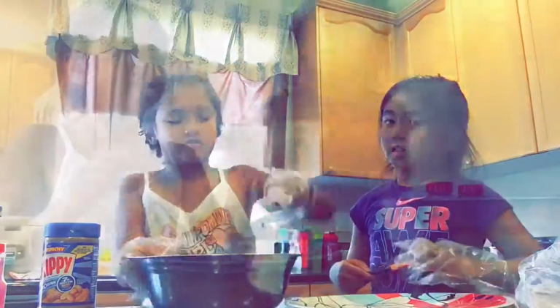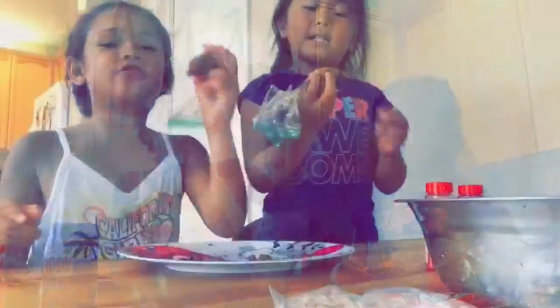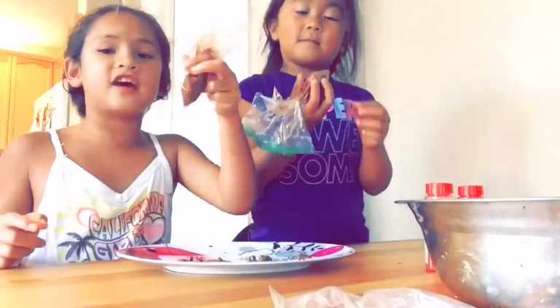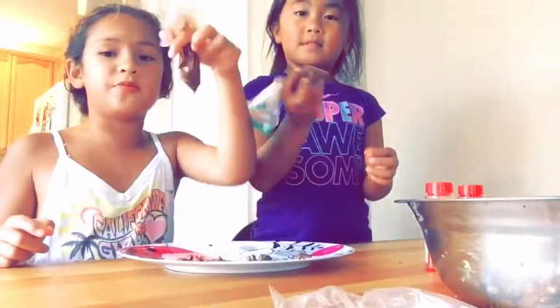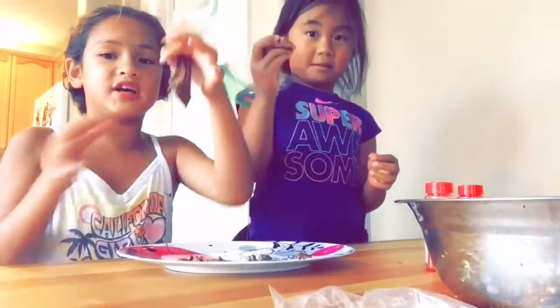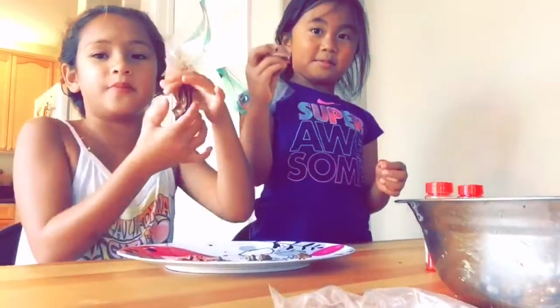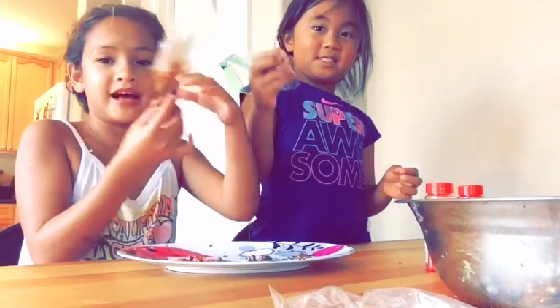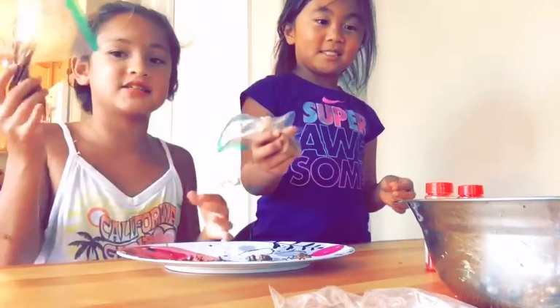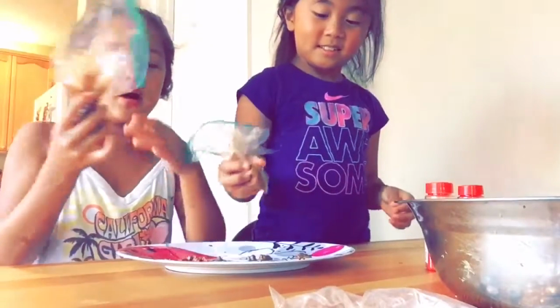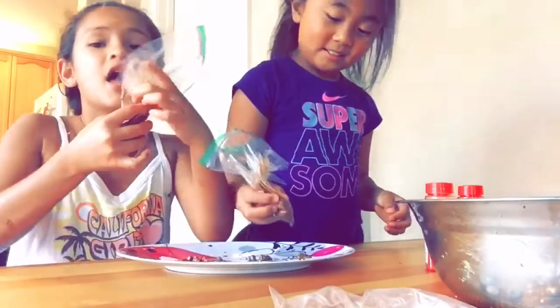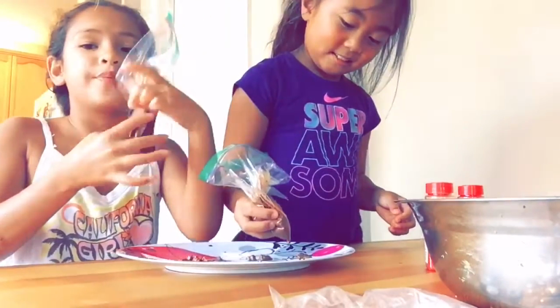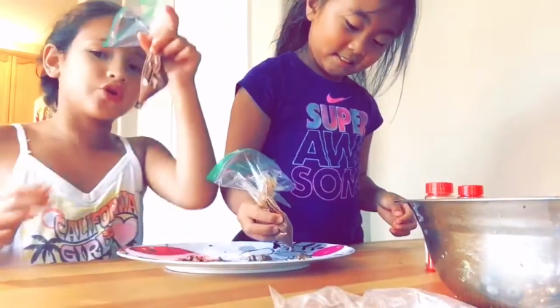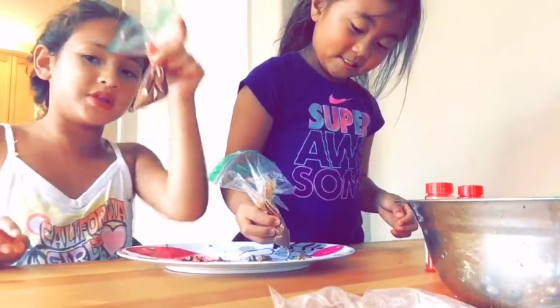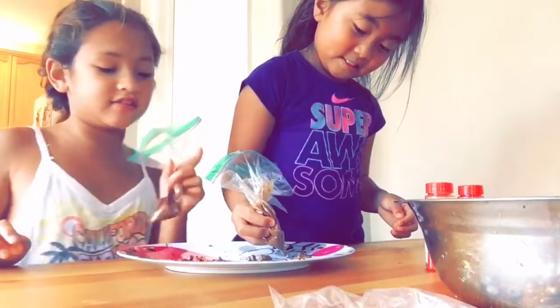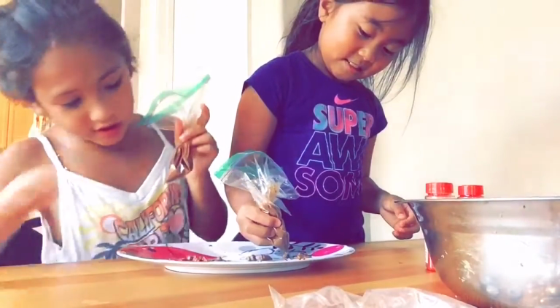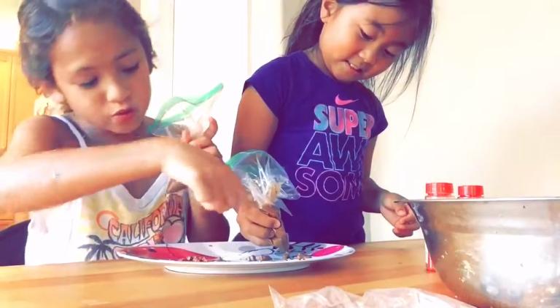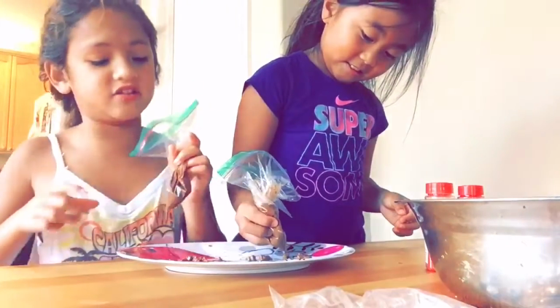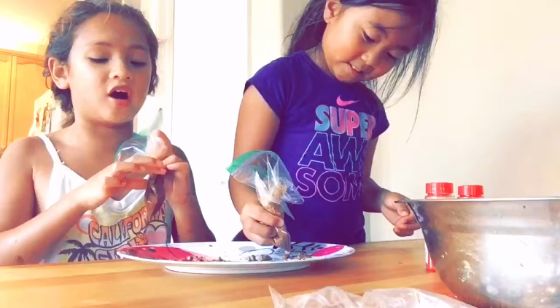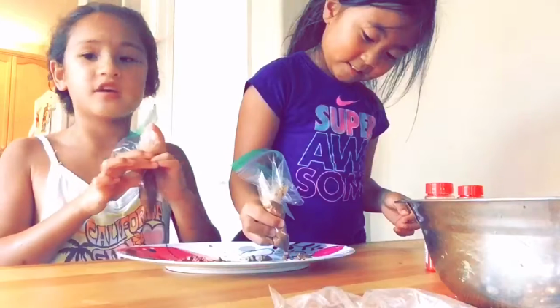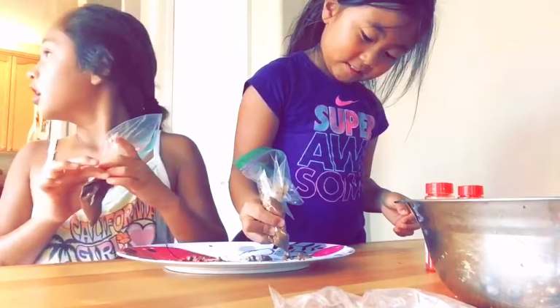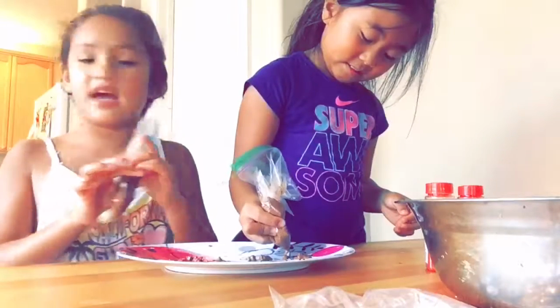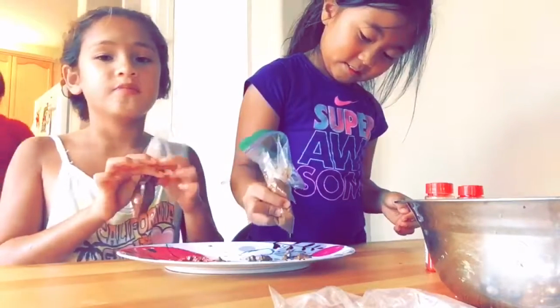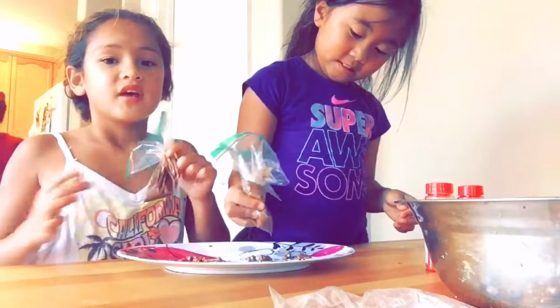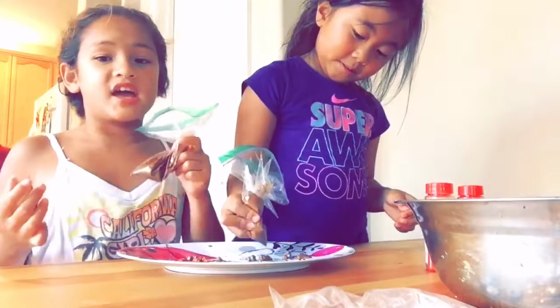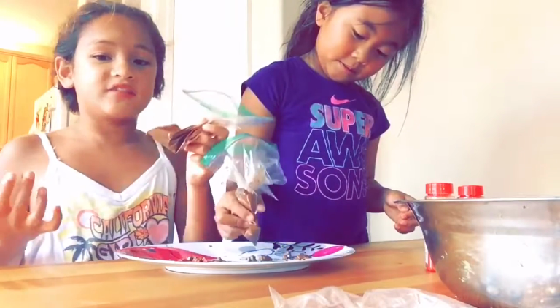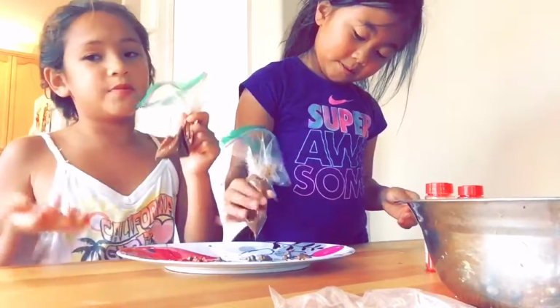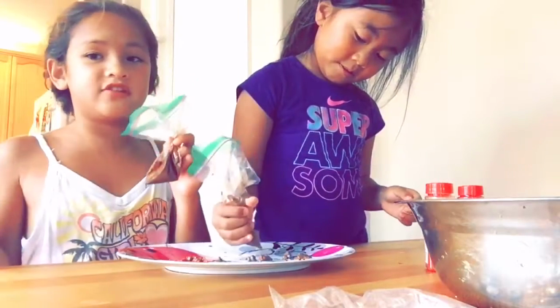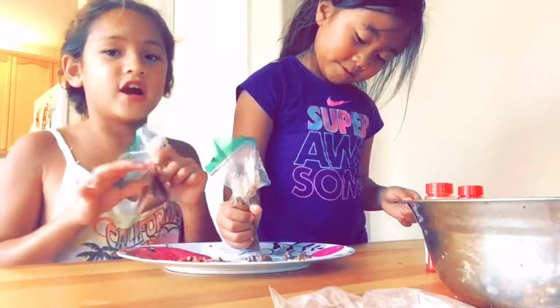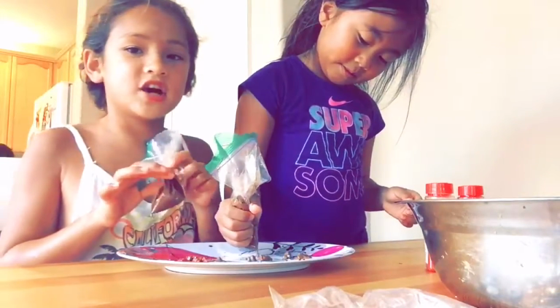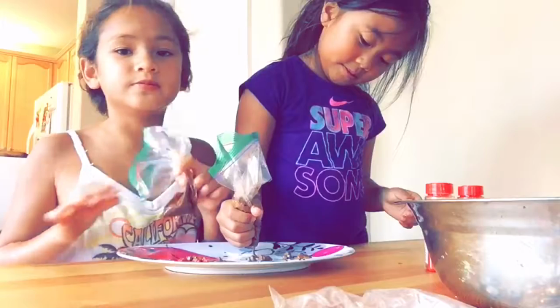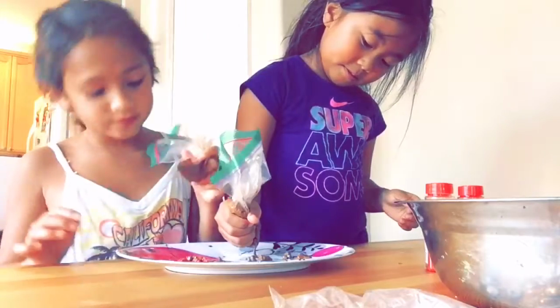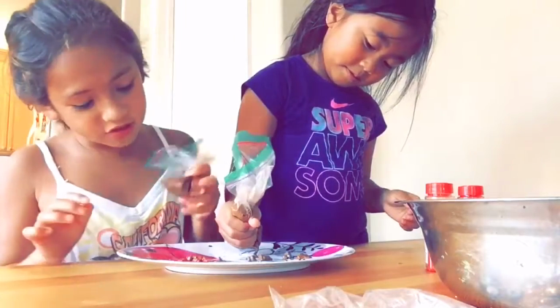So this time we put it in a plastic ziplock bag and poked a hole in it. And so we're gonna squirt it into balls. That's gonna make it easier for us. So, enjoy.